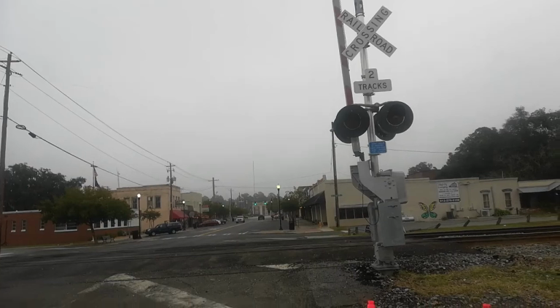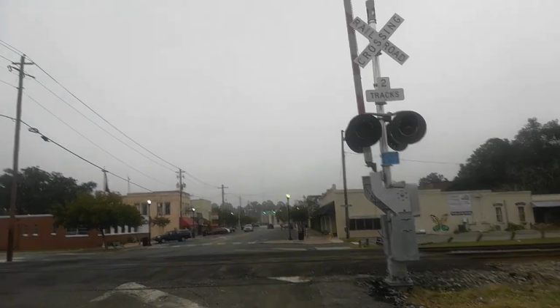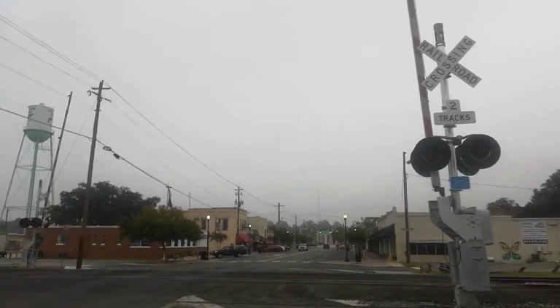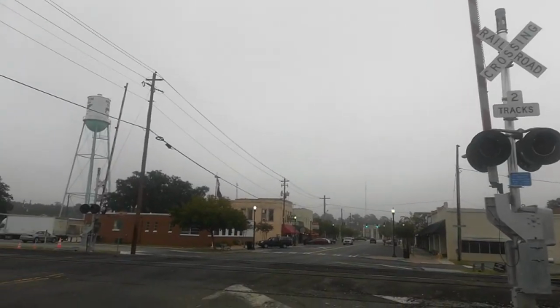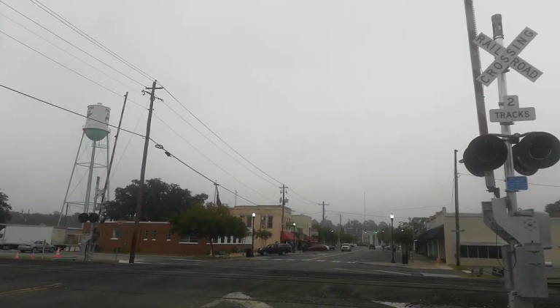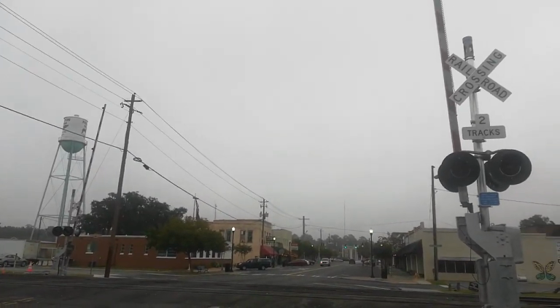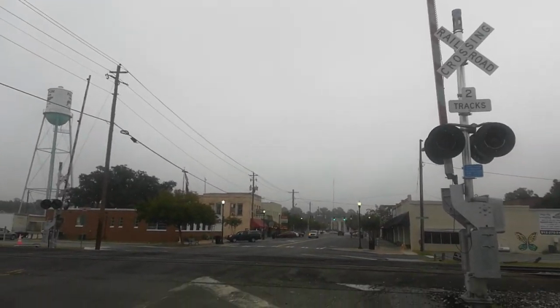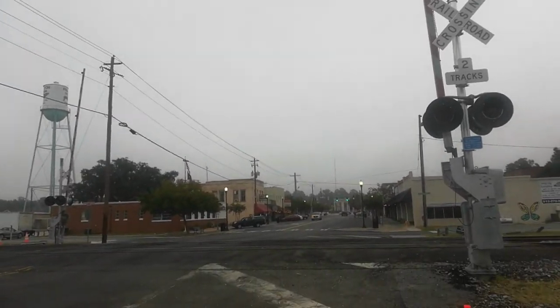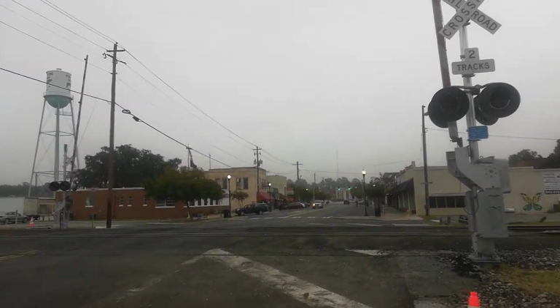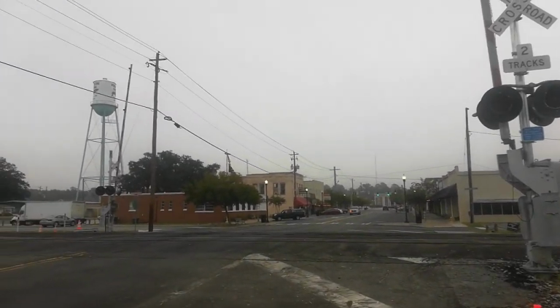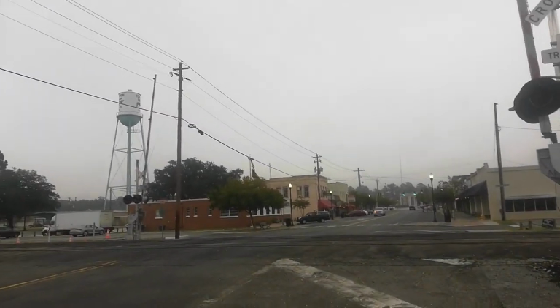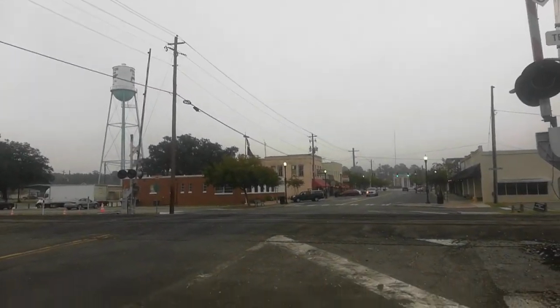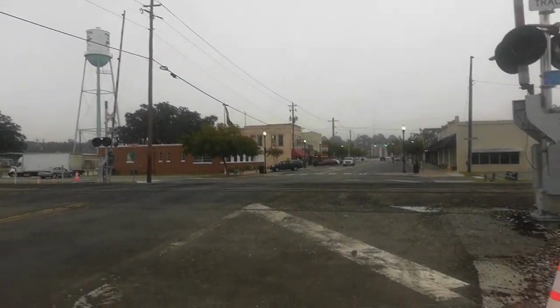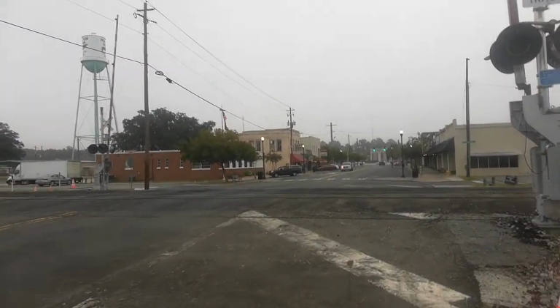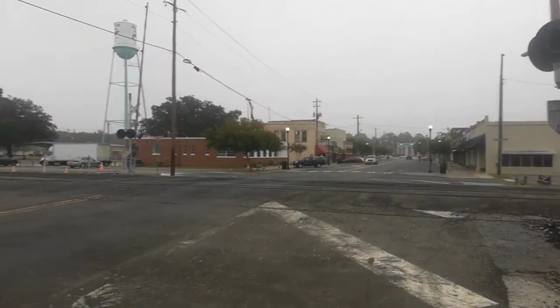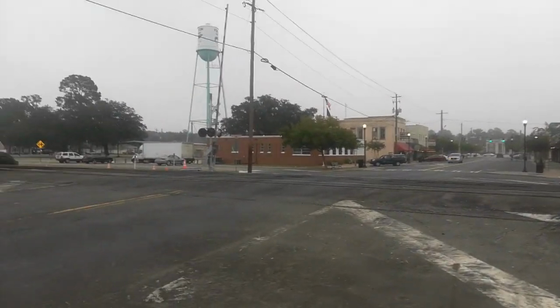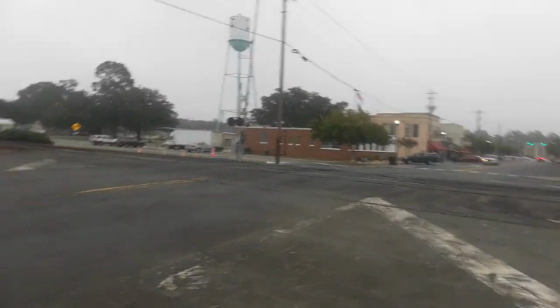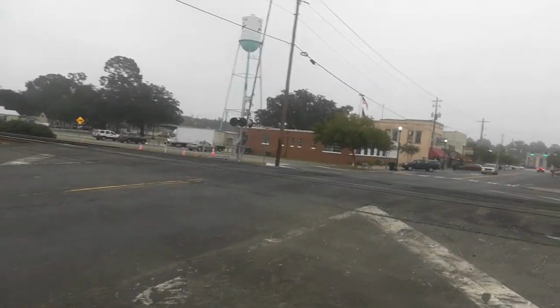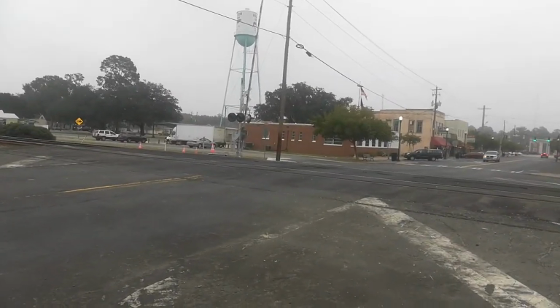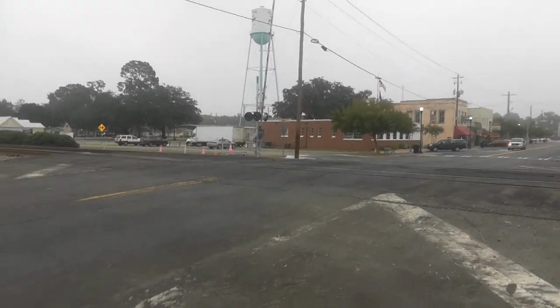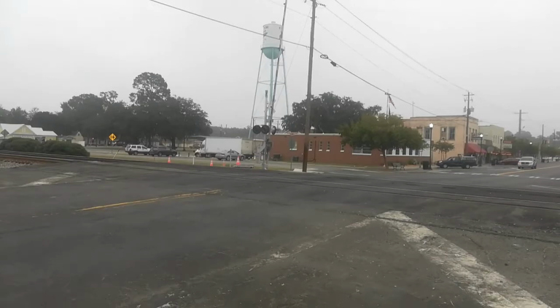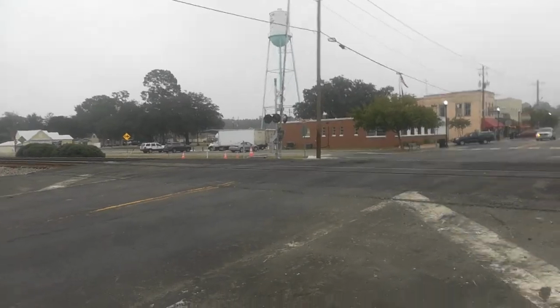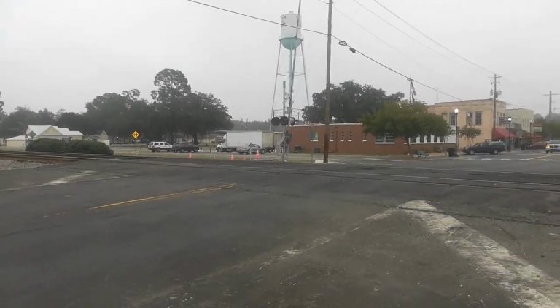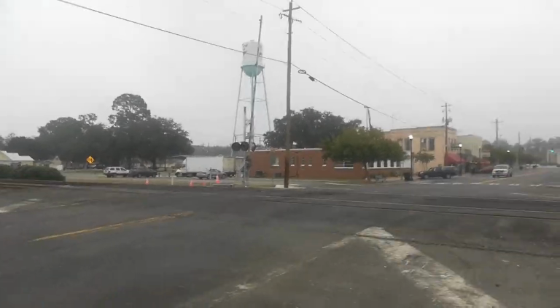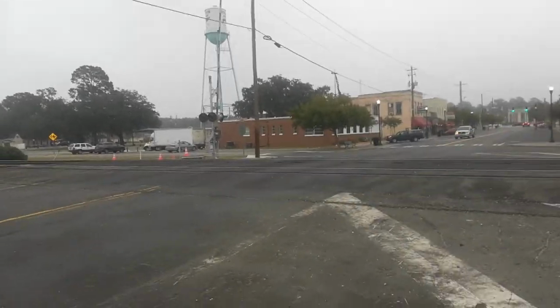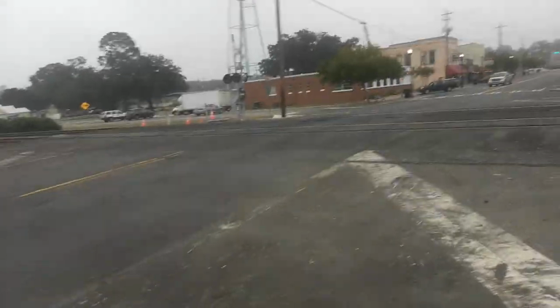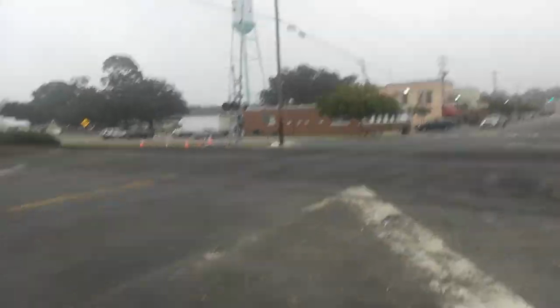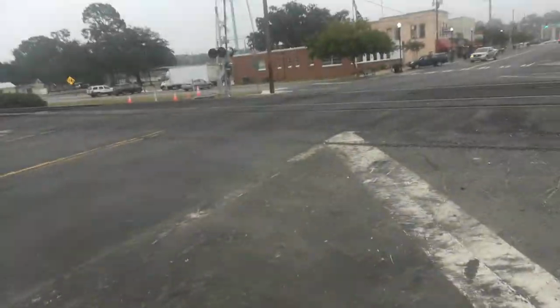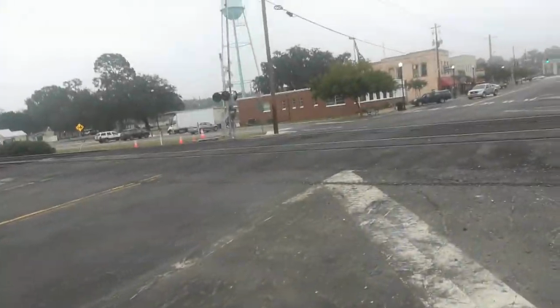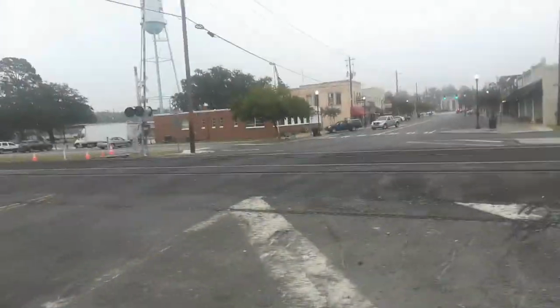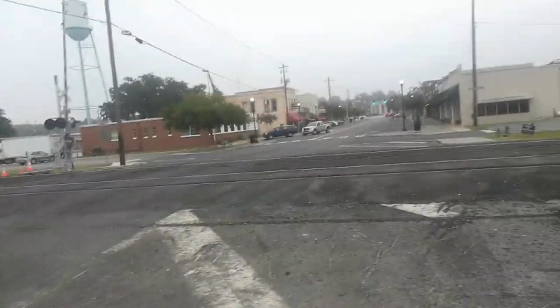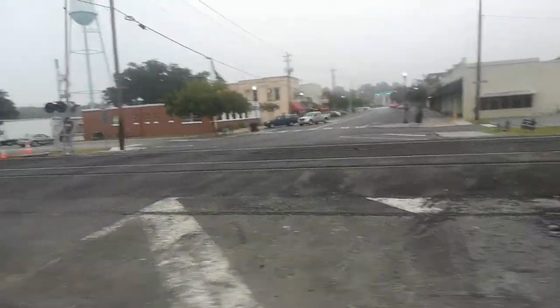This is the Main Street rail crossing here in Folkeston, Georgia. Let's get into it.